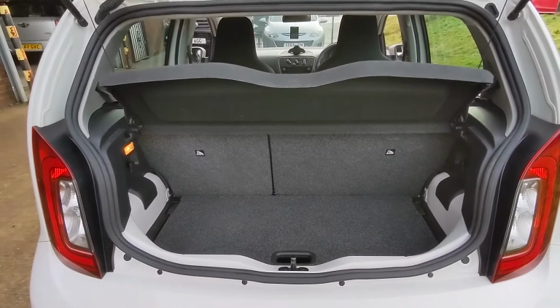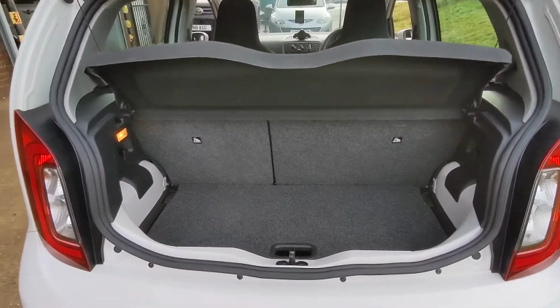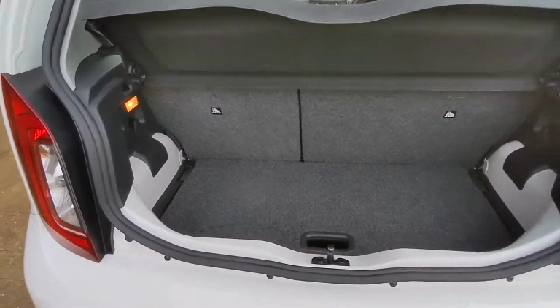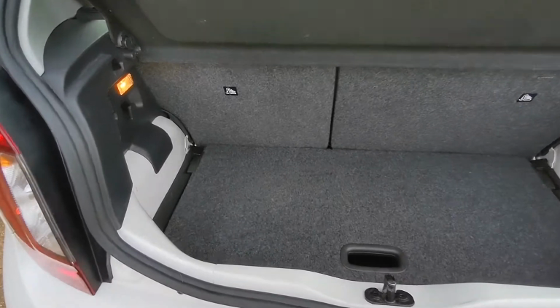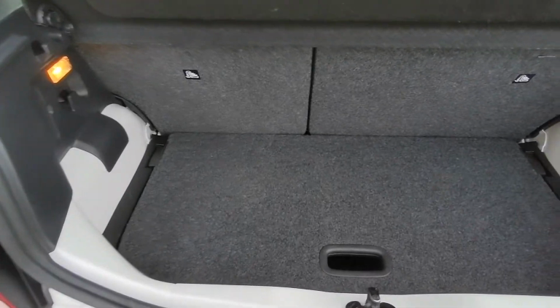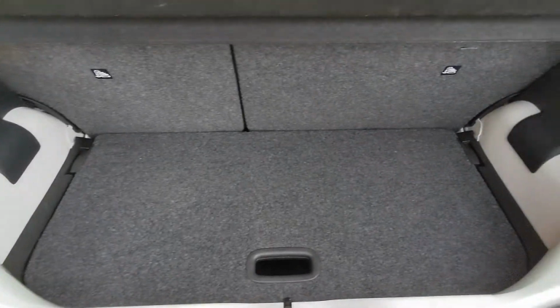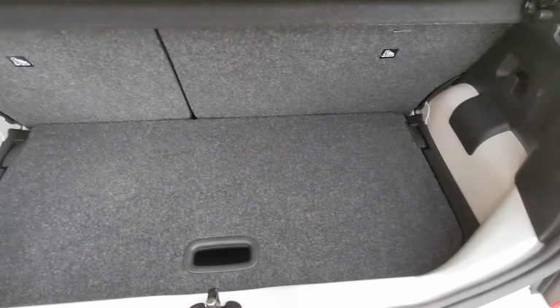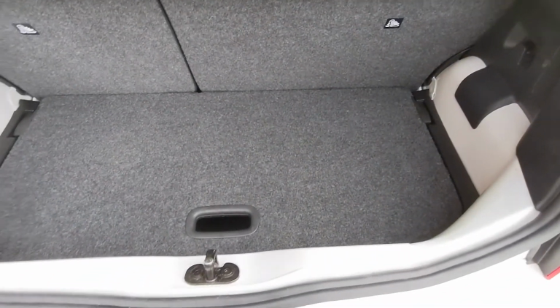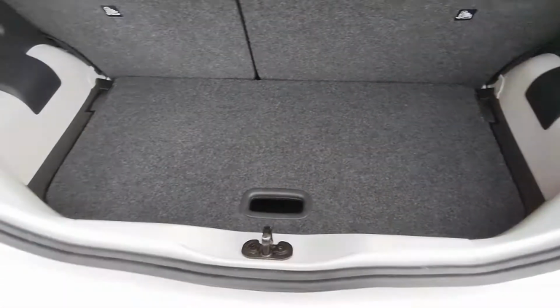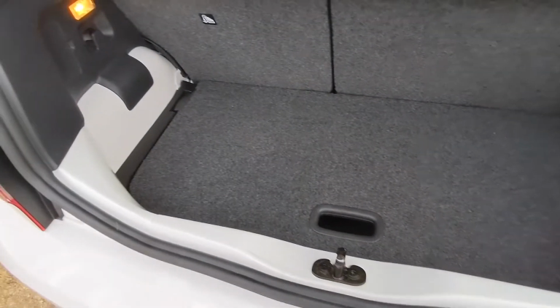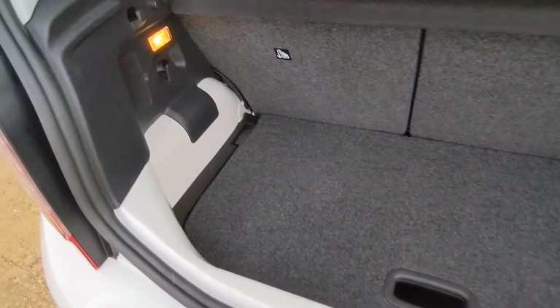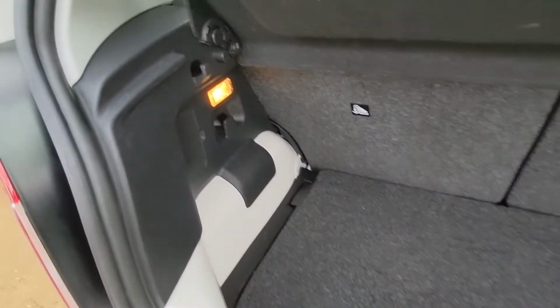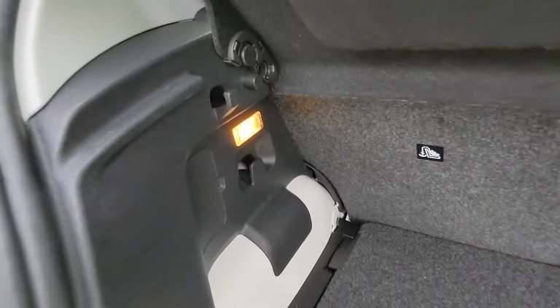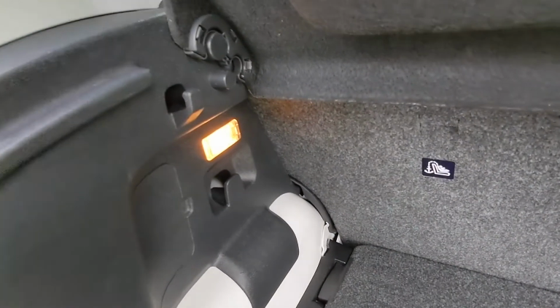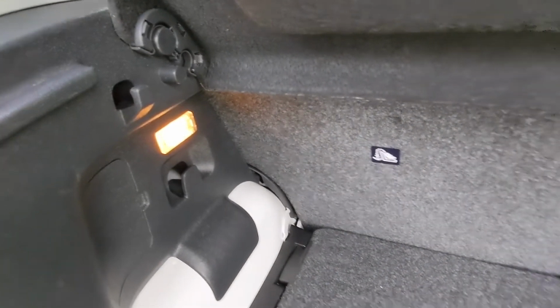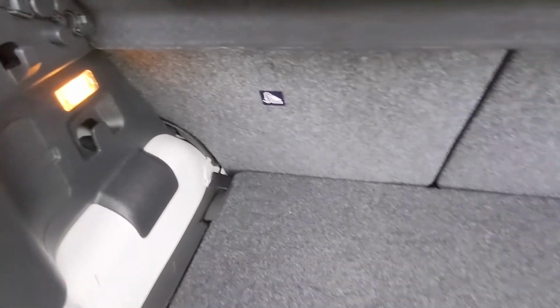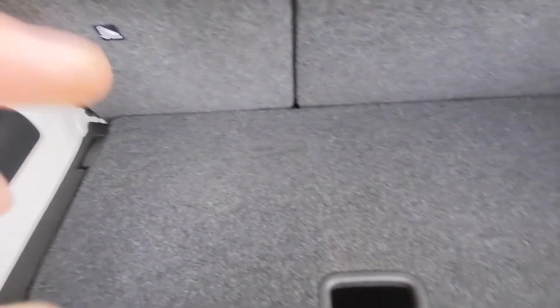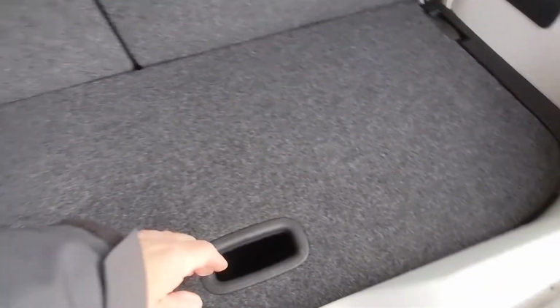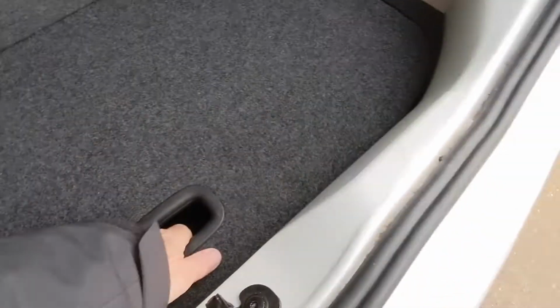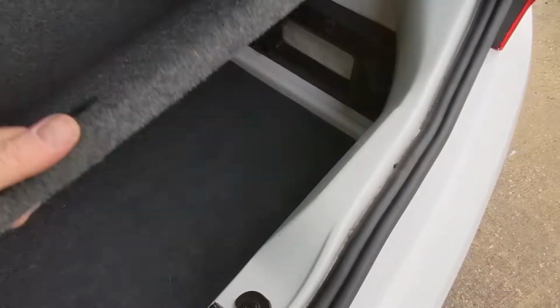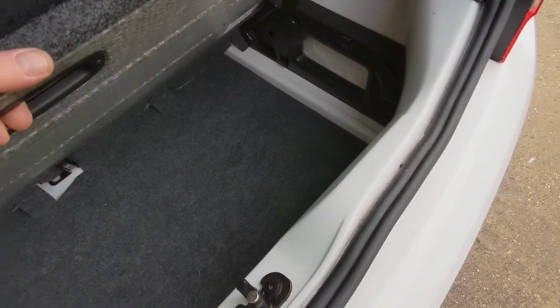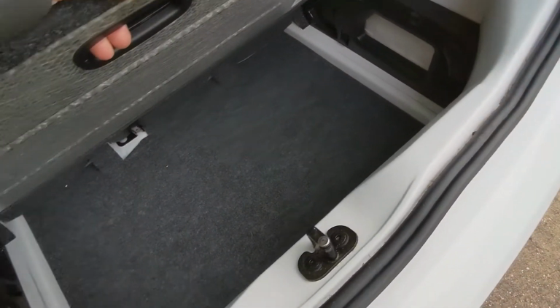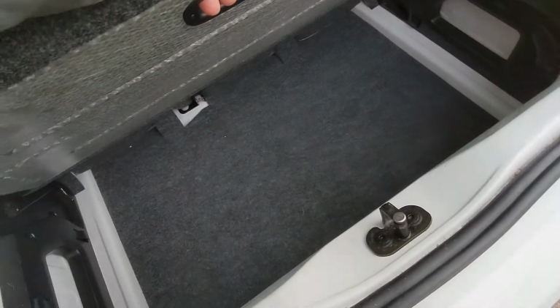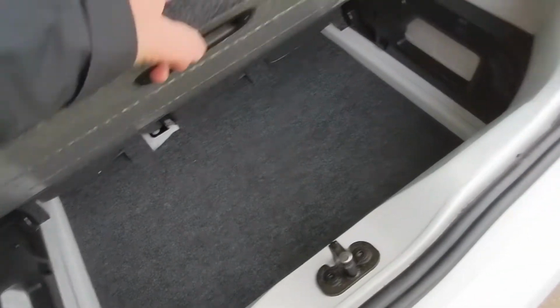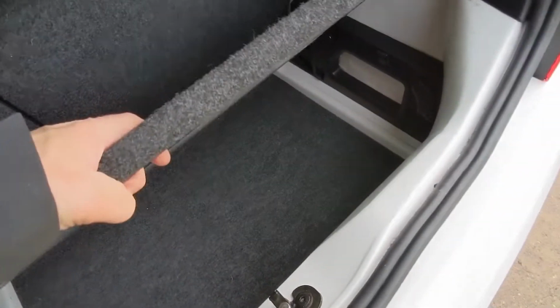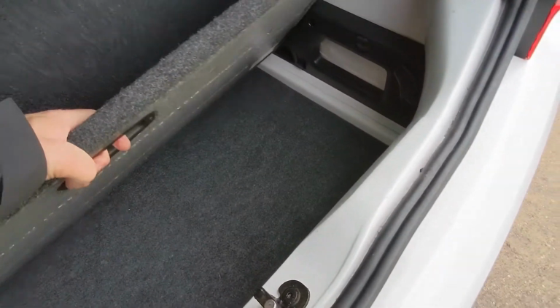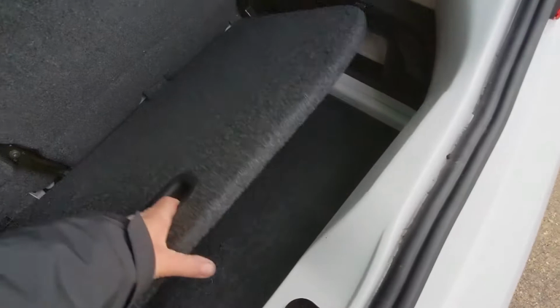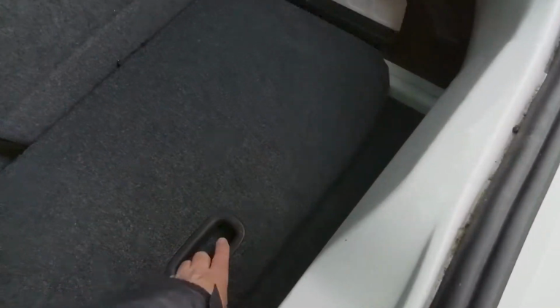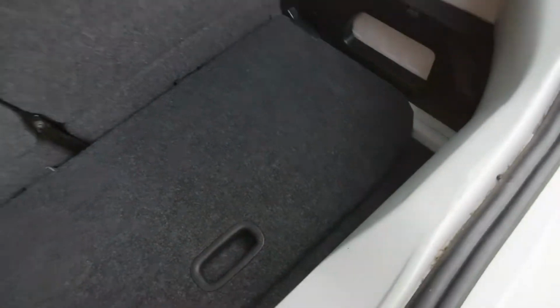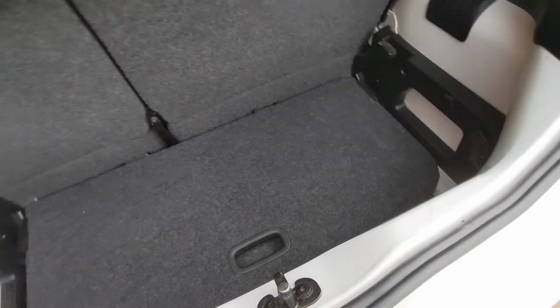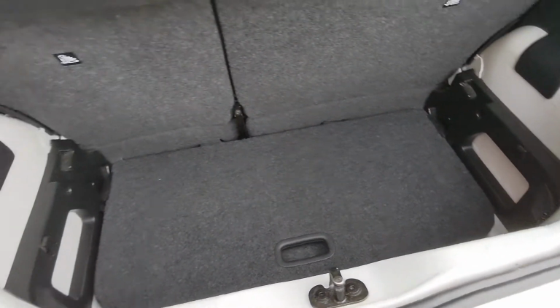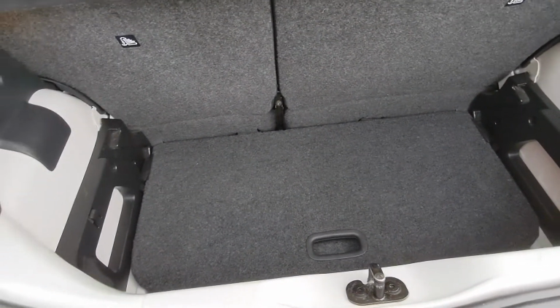Boot capacity is very good, especially for a city car — there's room for the luggage or shopping, whatever it is you carry. There's a light in the boot so you're good after the hours of darkness. Then you have this extra space under the floor here, or you can lower the floor to give yourself a deep boot.